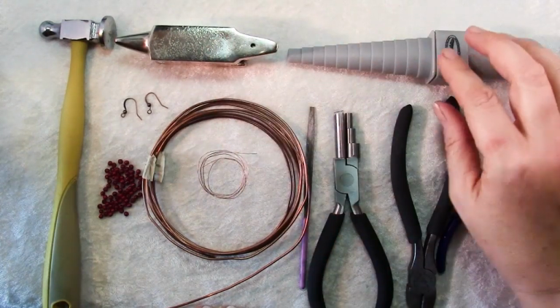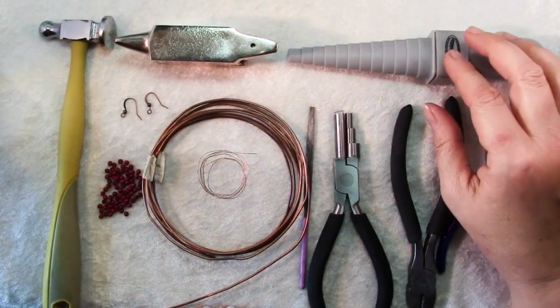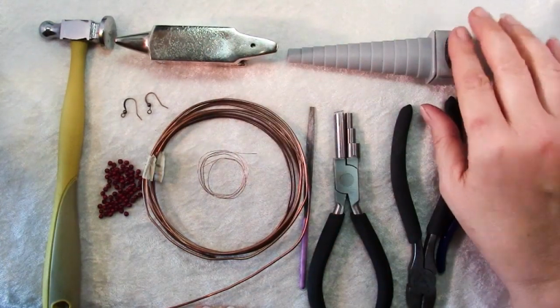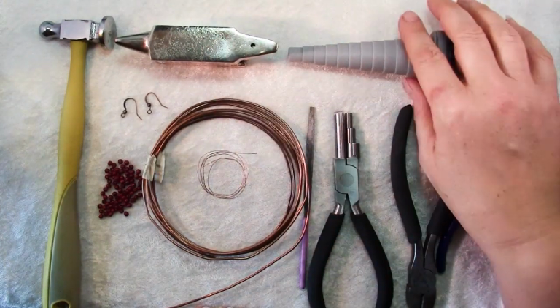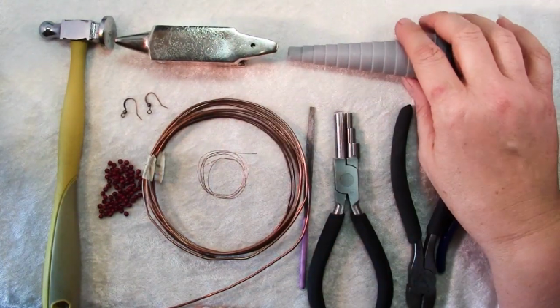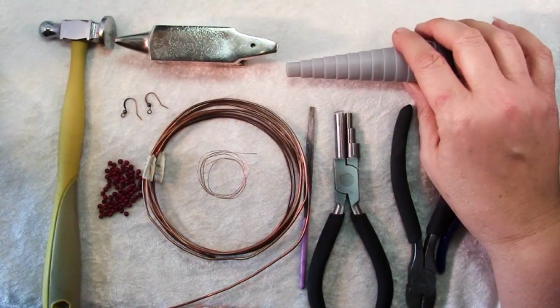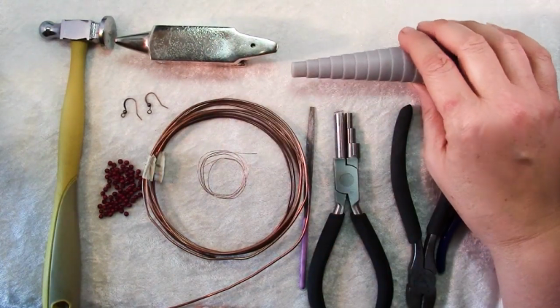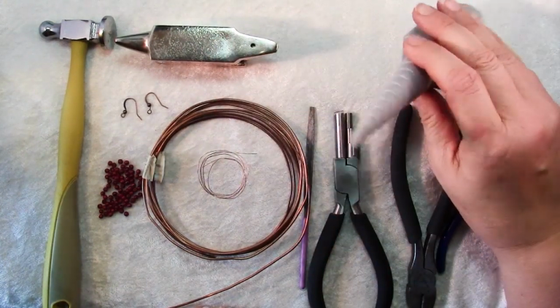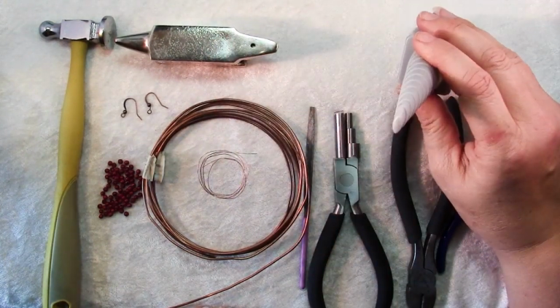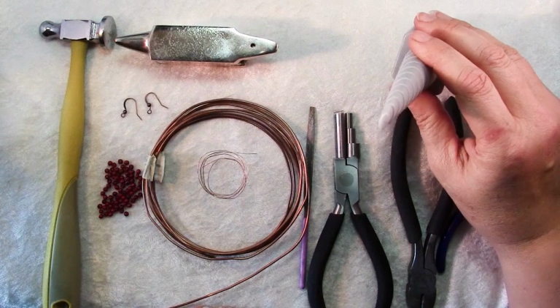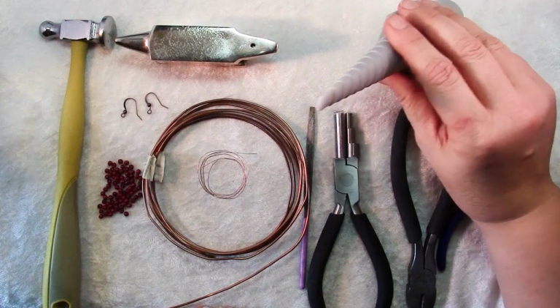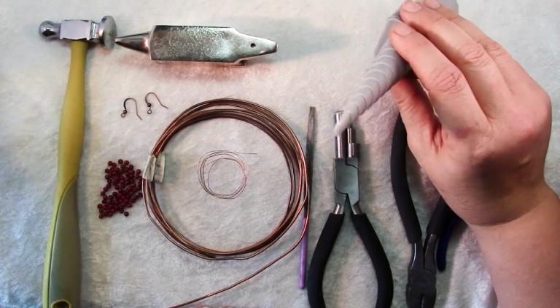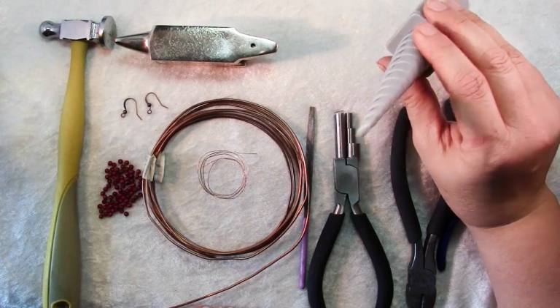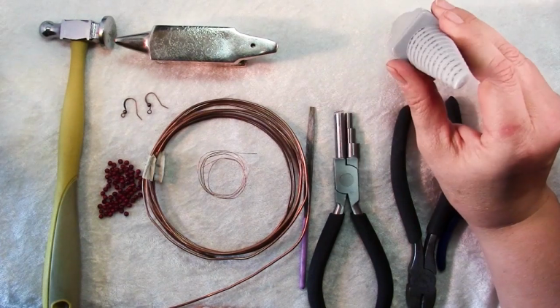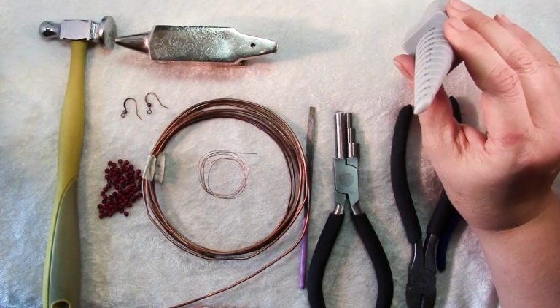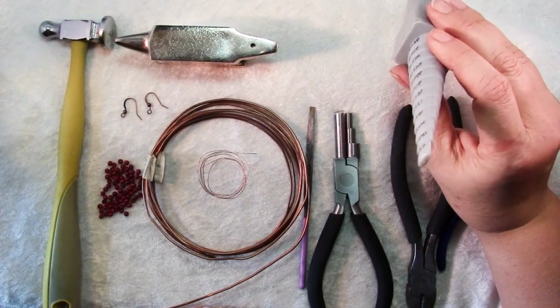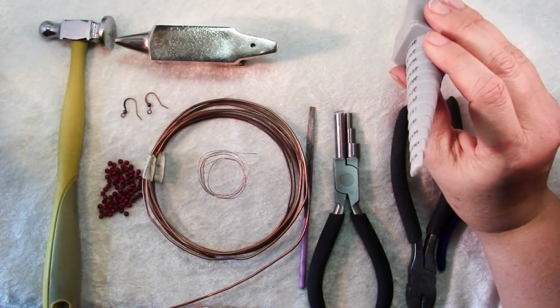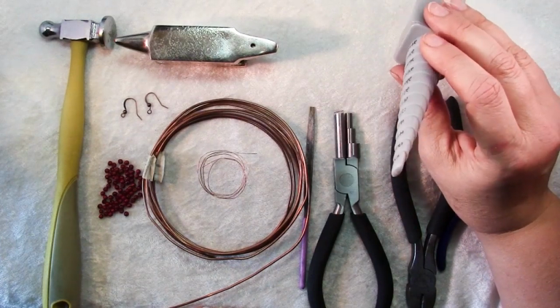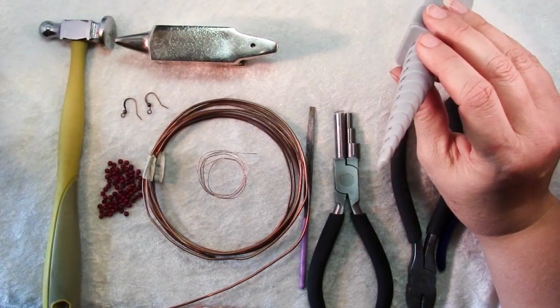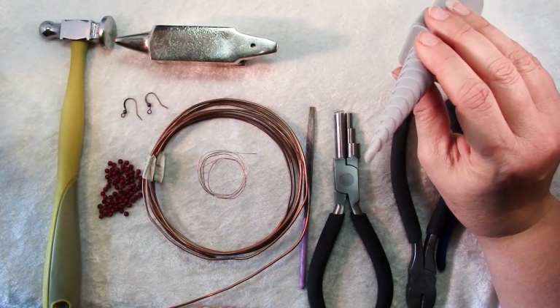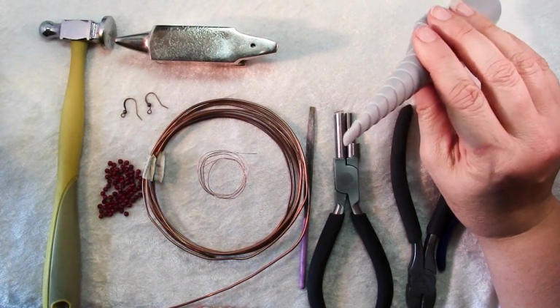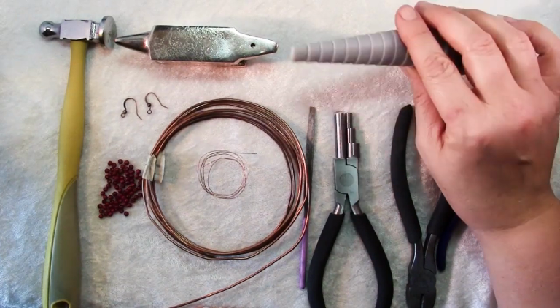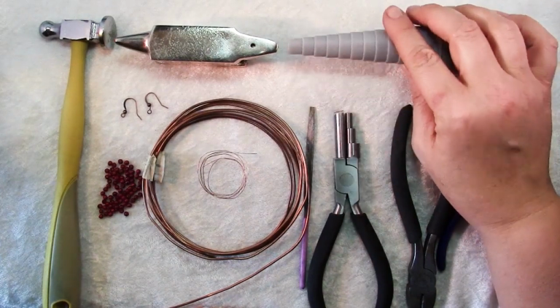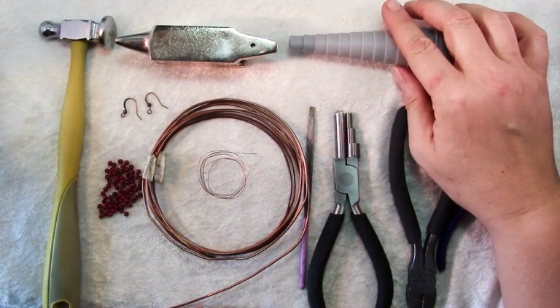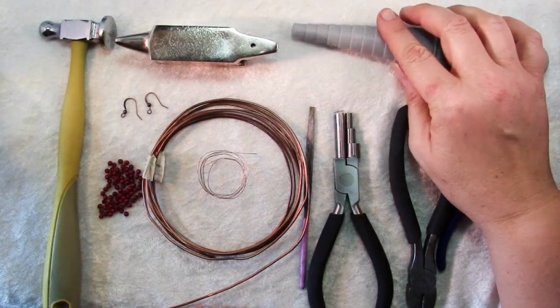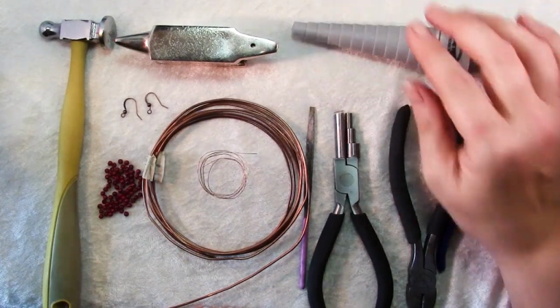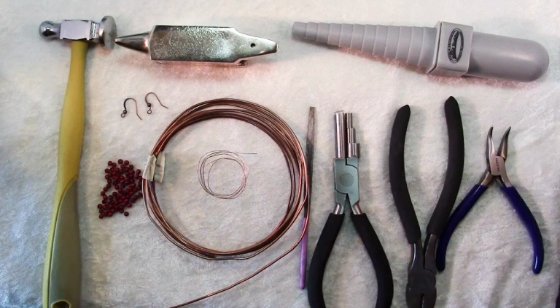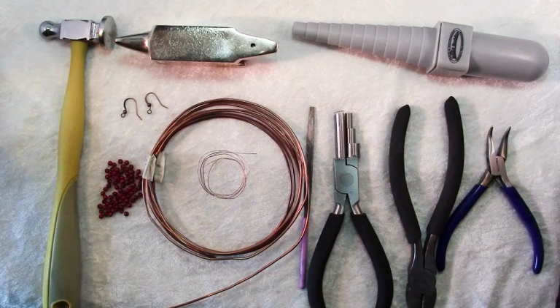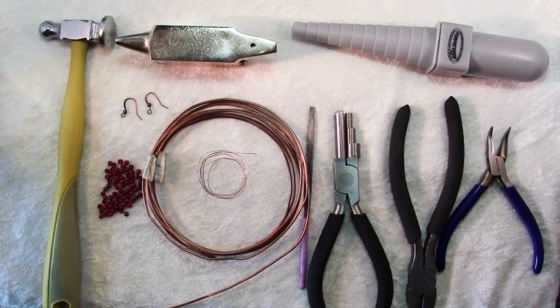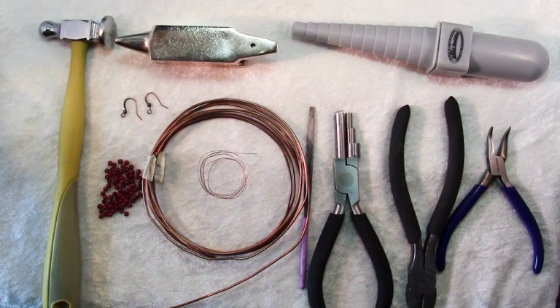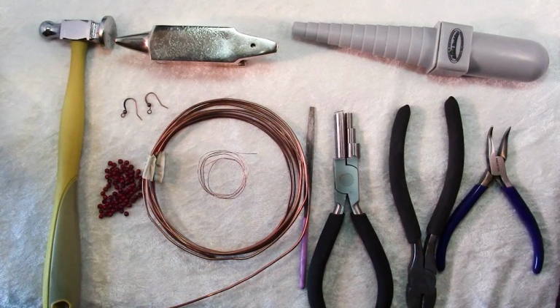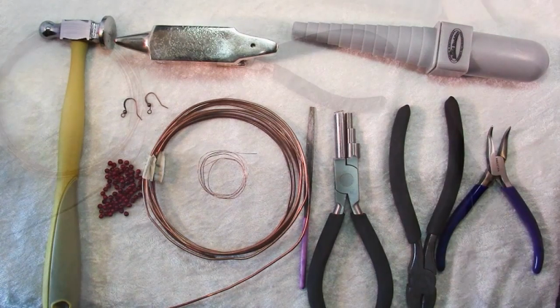And then to get our oval shape, I'm going to be using this oval mandrel. But if you have something you can wrap things around to get your shape, then that's fine too.